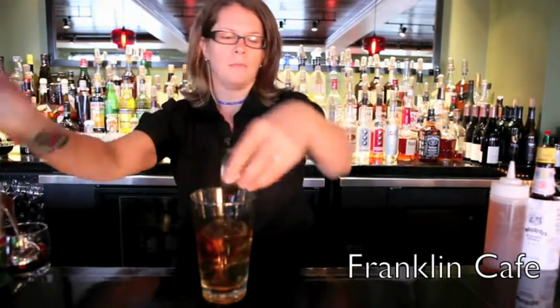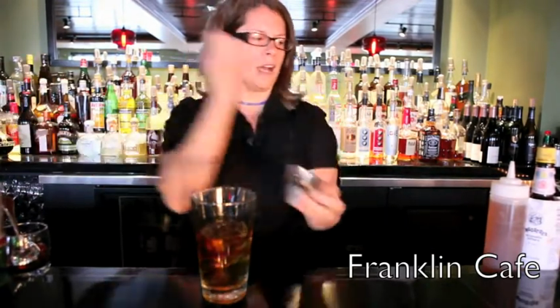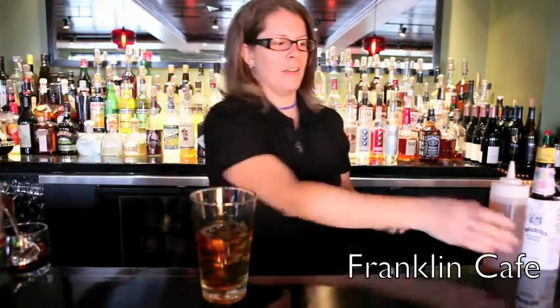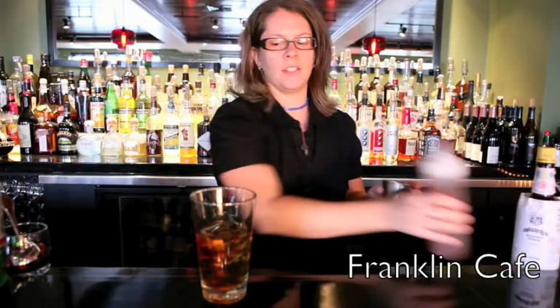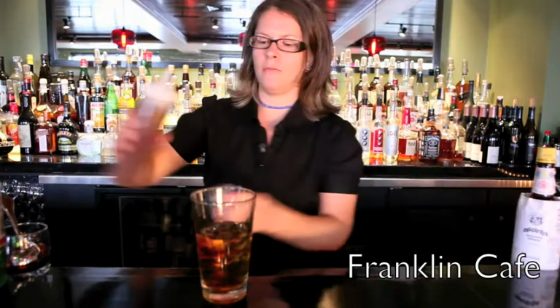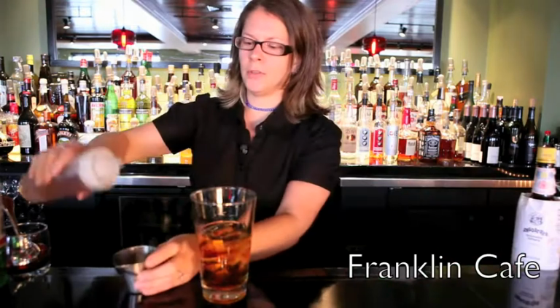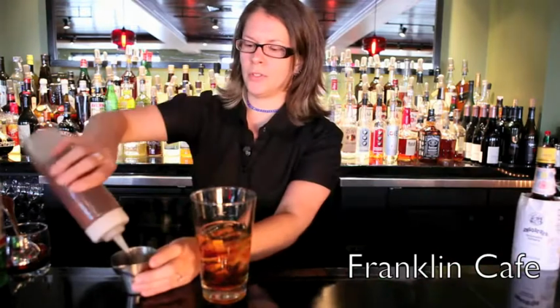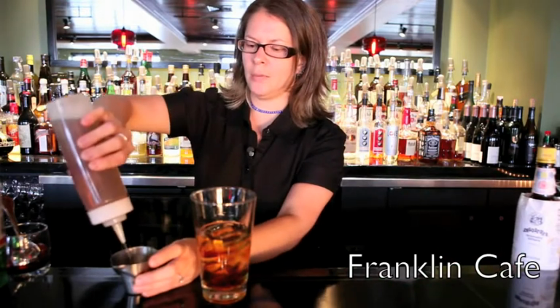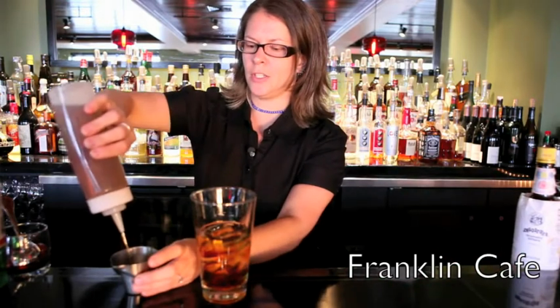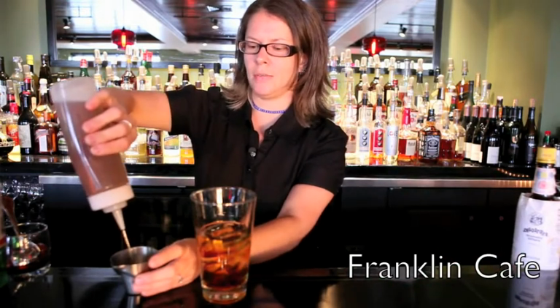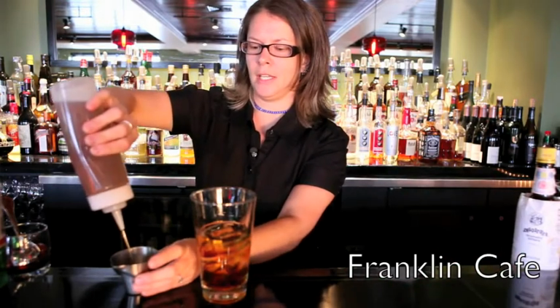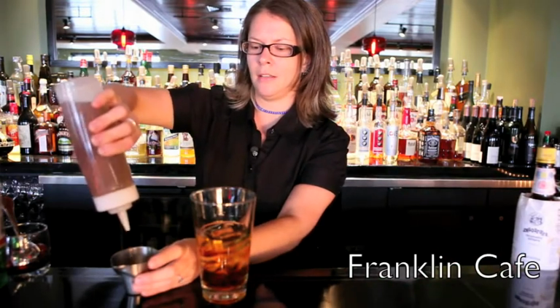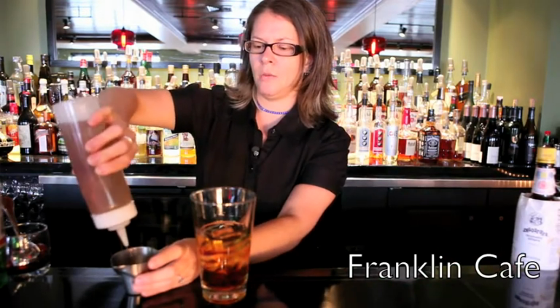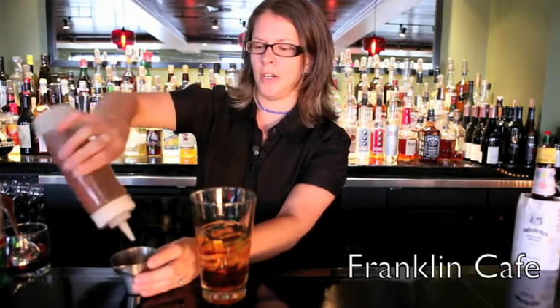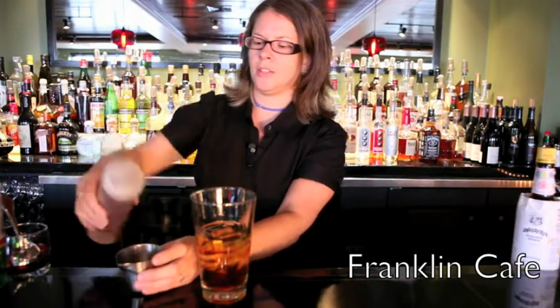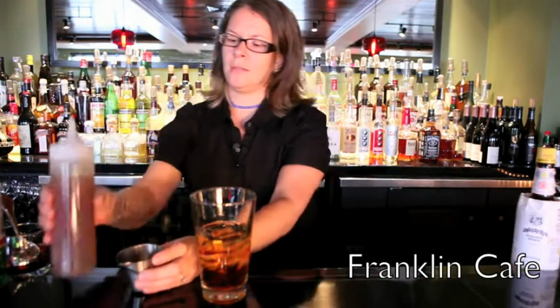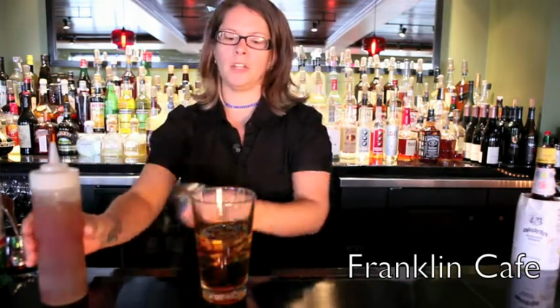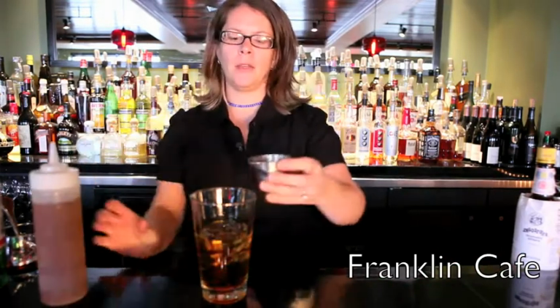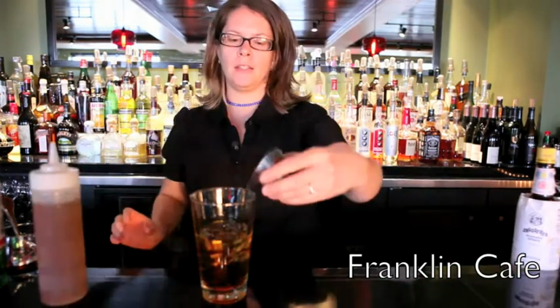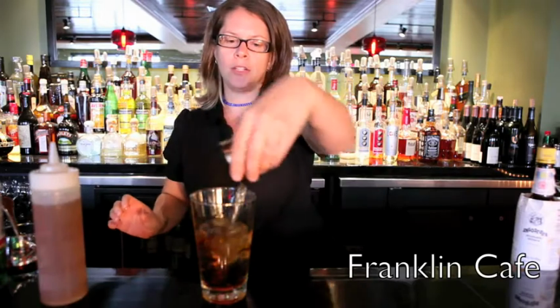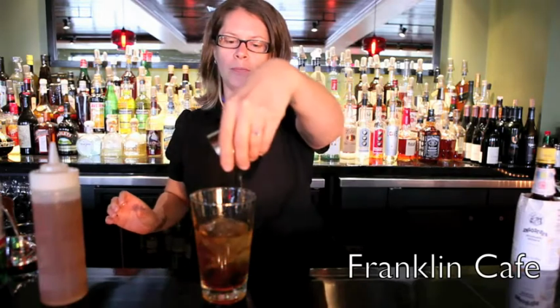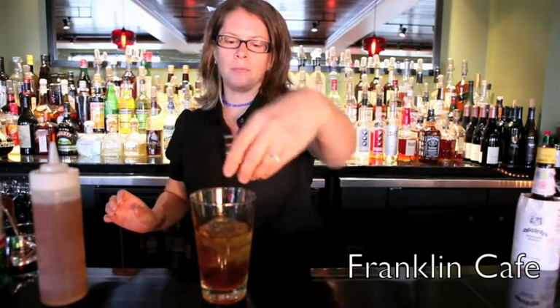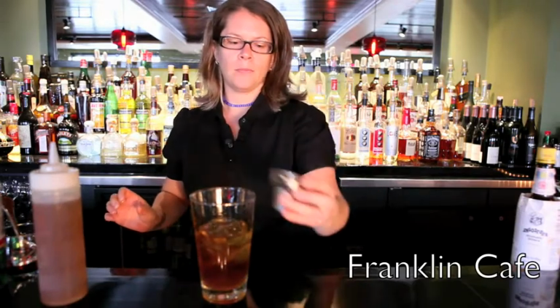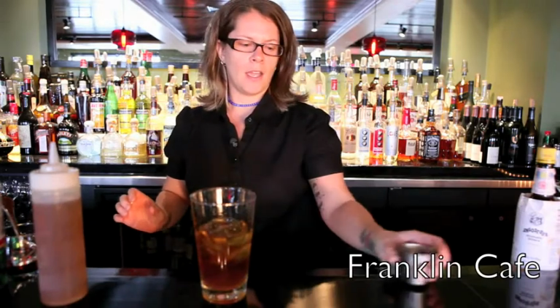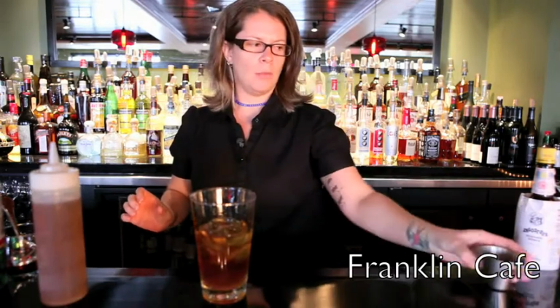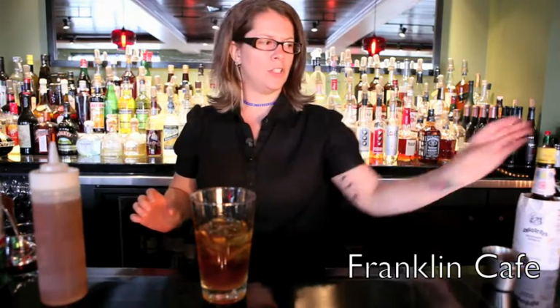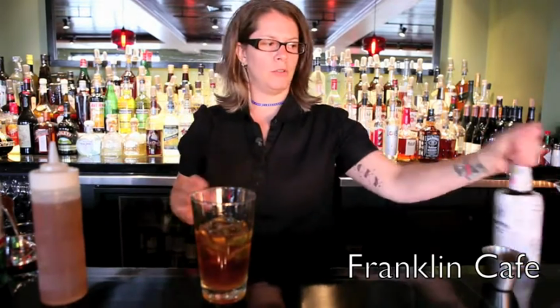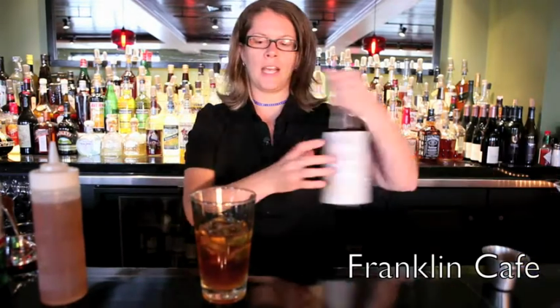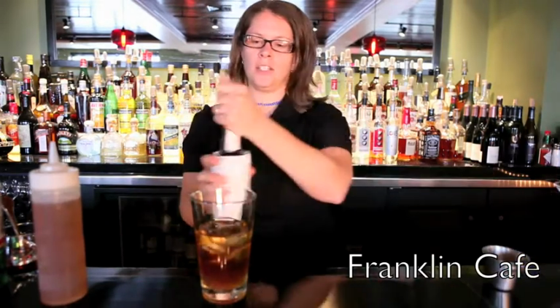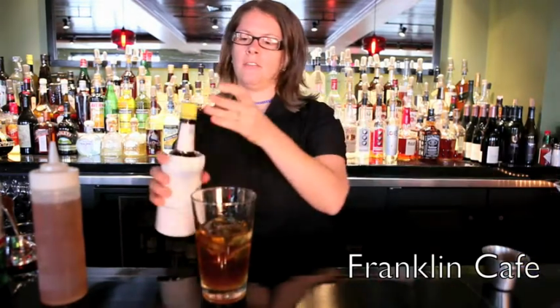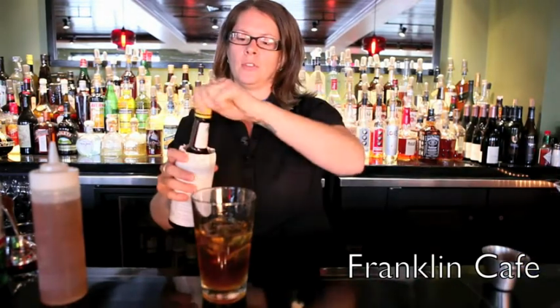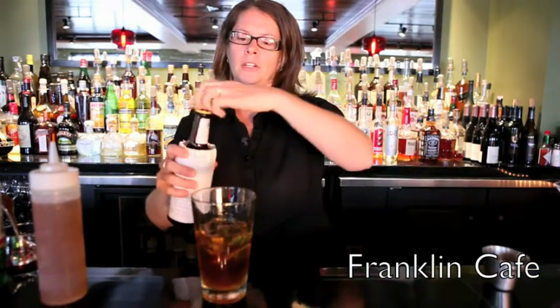a half ounce of maple simple syrup, which is simply equal parts maple syrup and simple syrup, and then we're going to do three dashes of Angostura bitters.